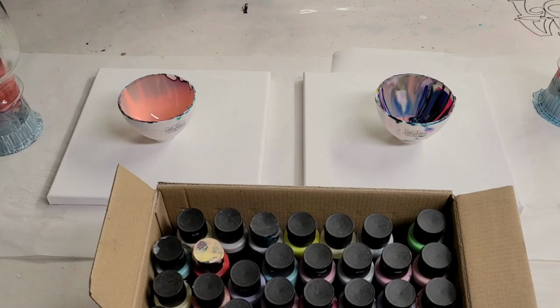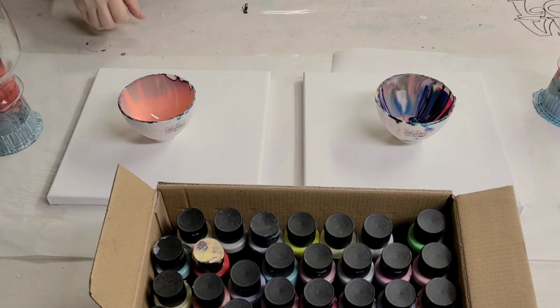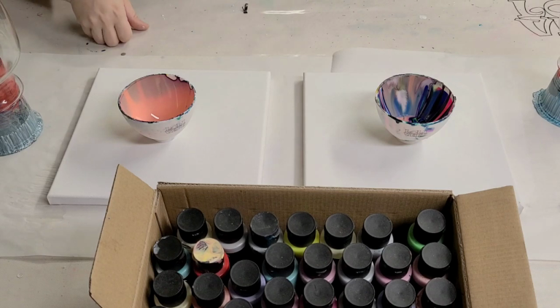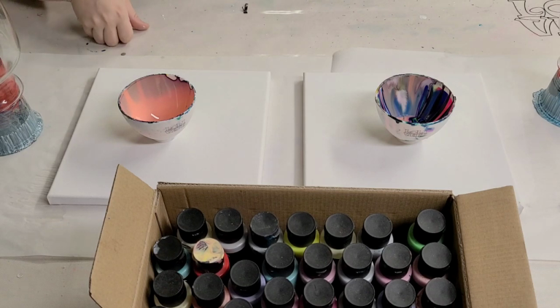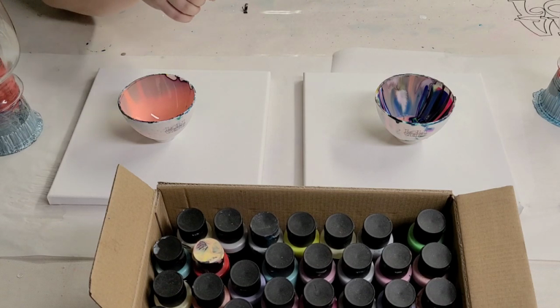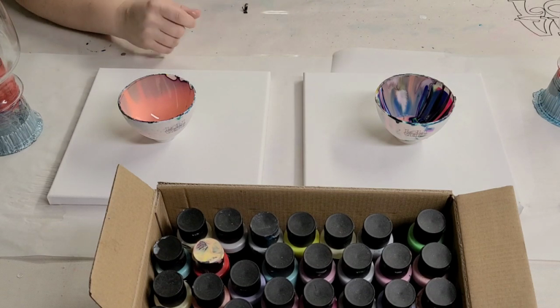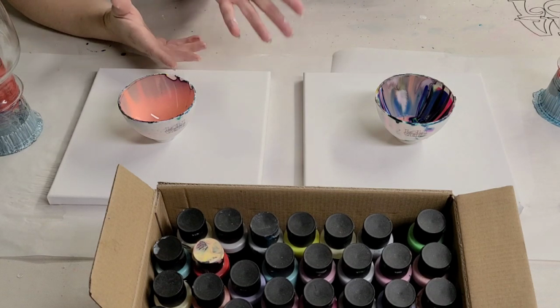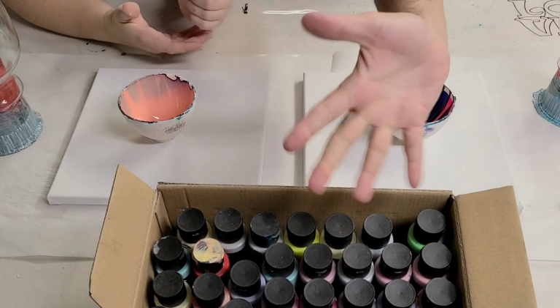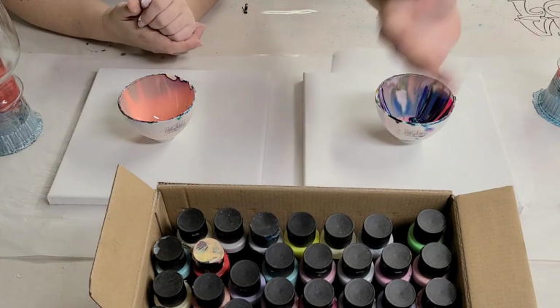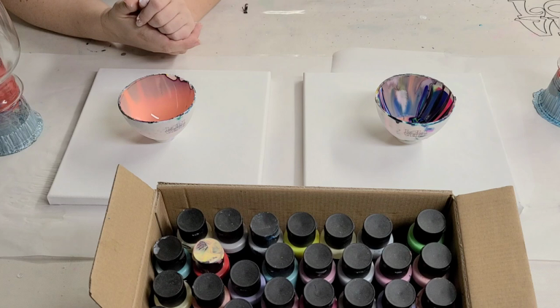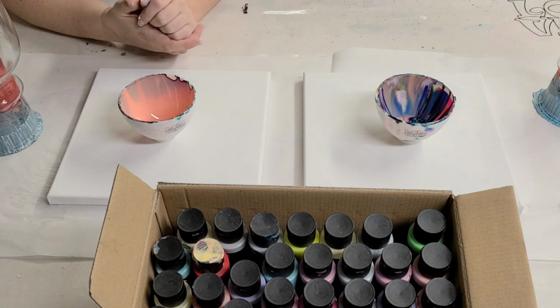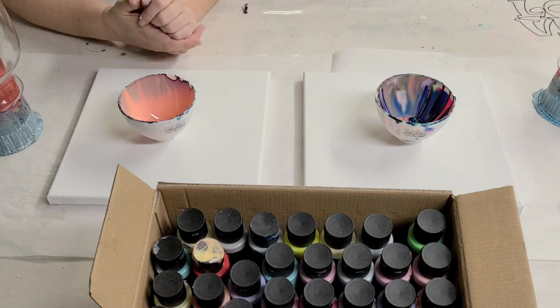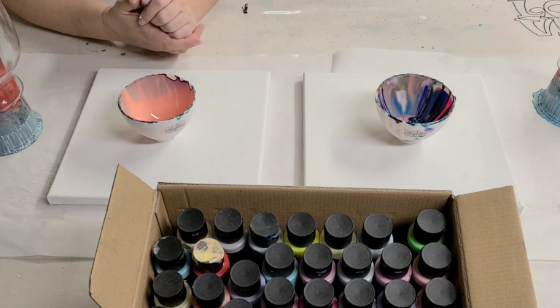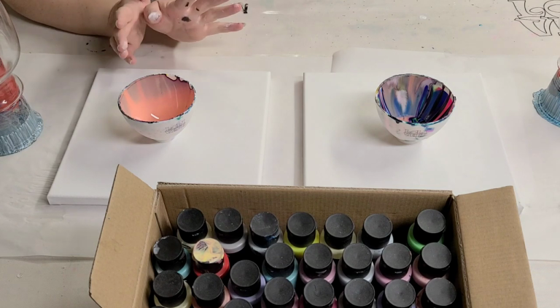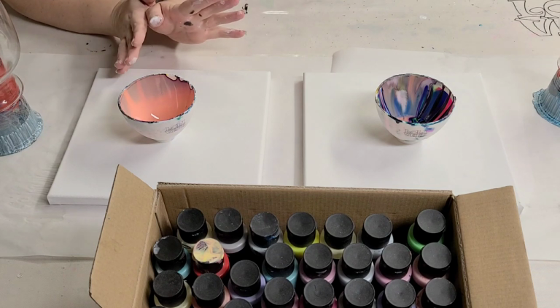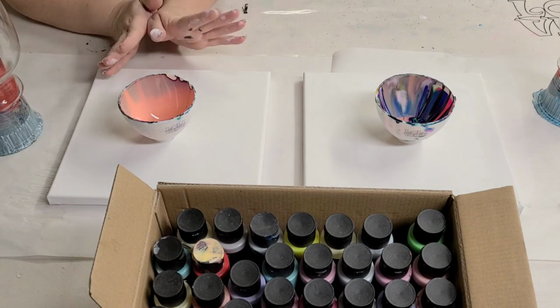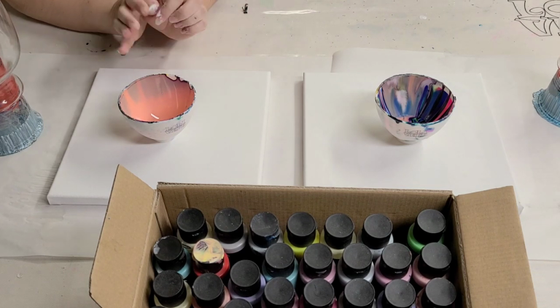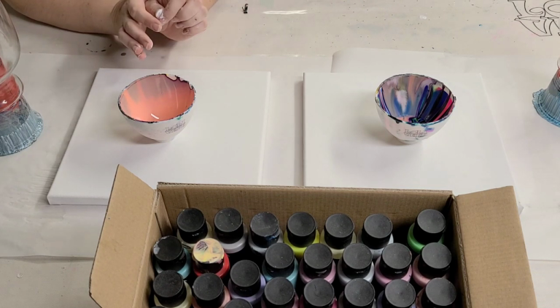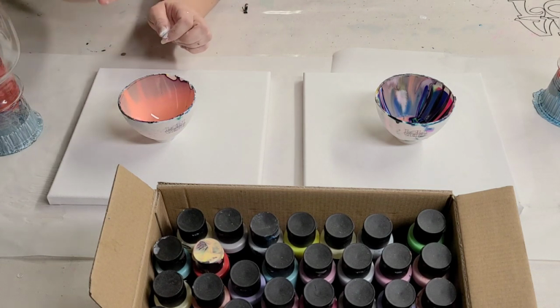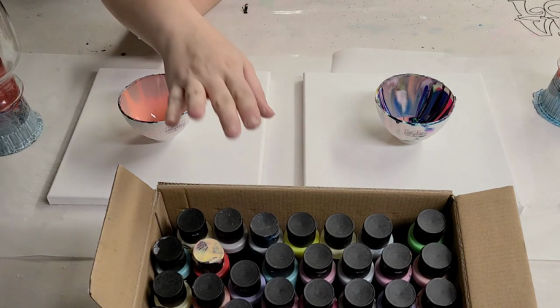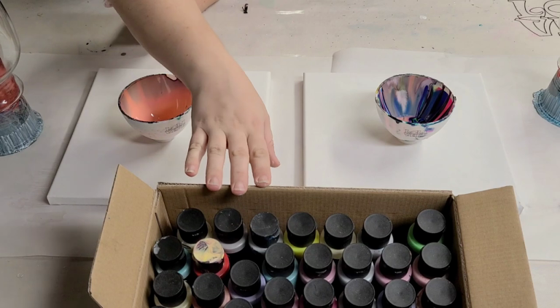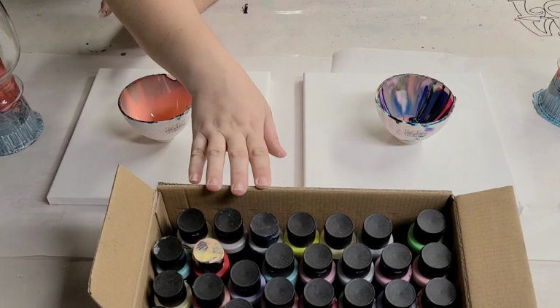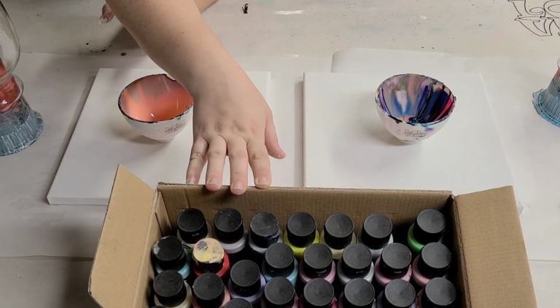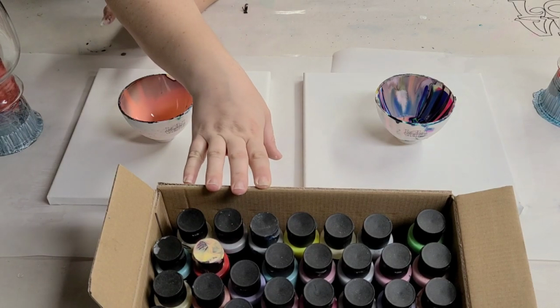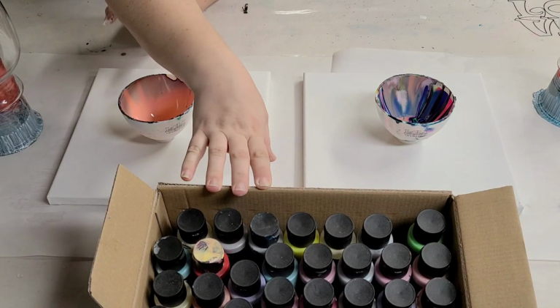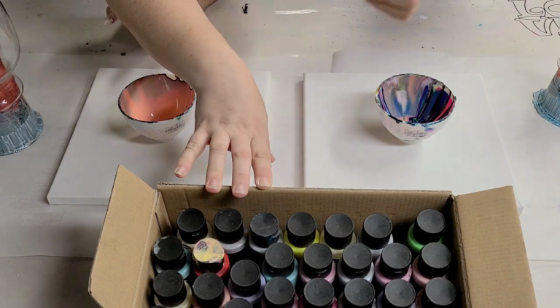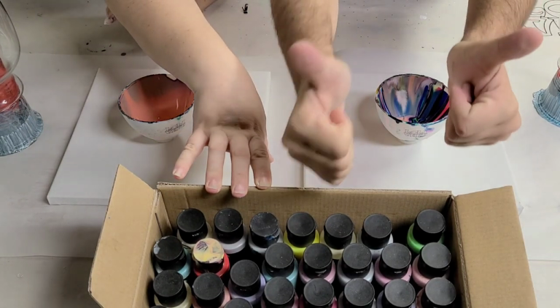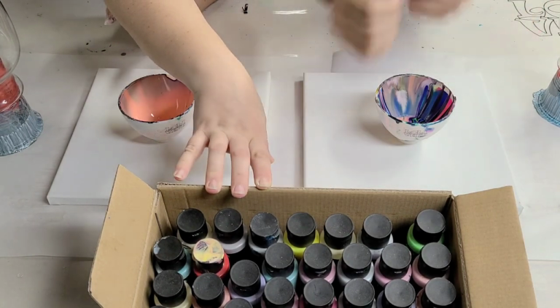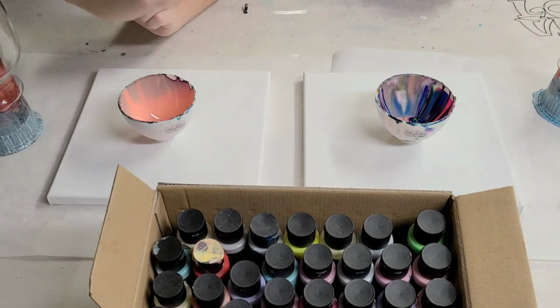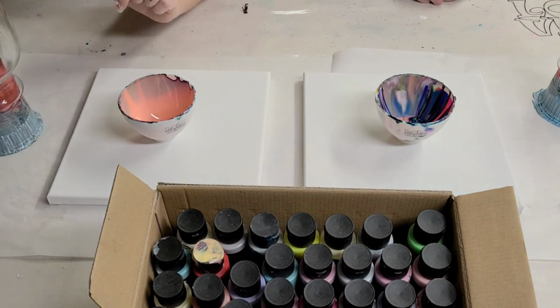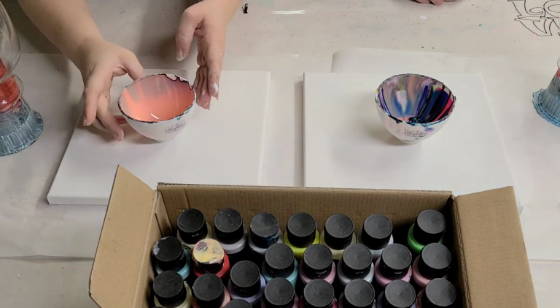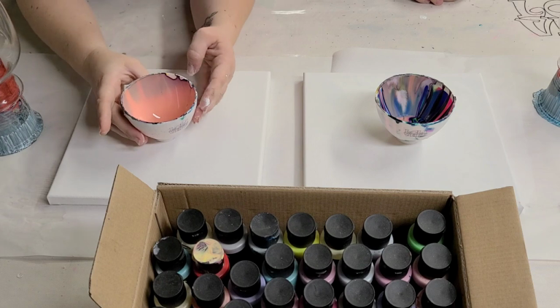Hey guys, Mix Media Girl here. I'm here with my friend Jake and he has never done an acrylic pour on a vase, so we're gonna do that today. He's also never used the Arteza pouring paints which are awesome, so we're gonna be using those today.